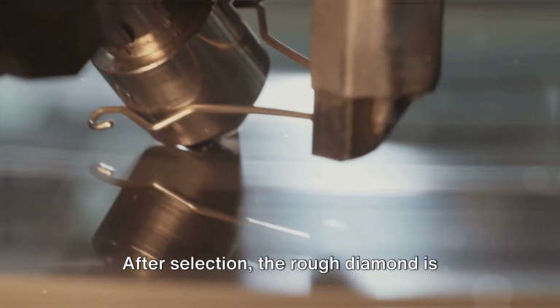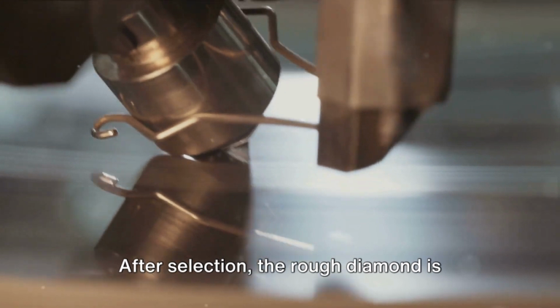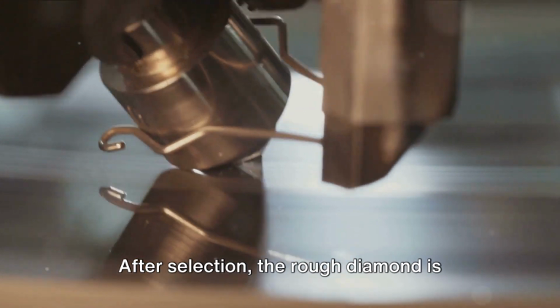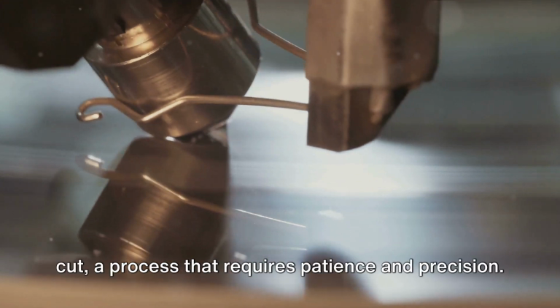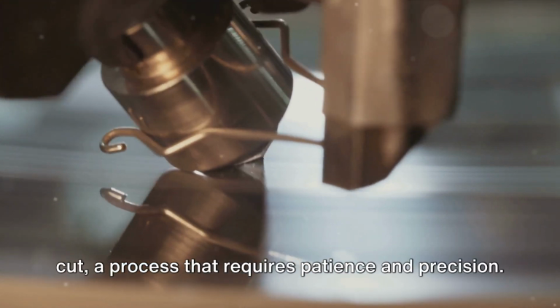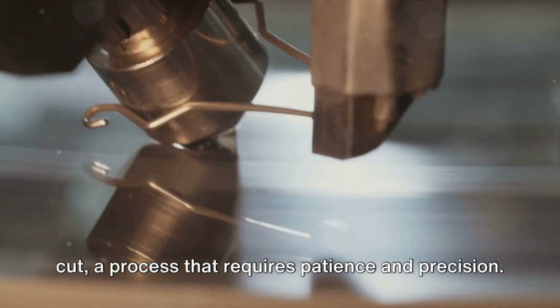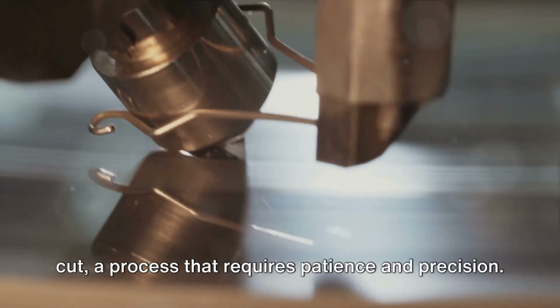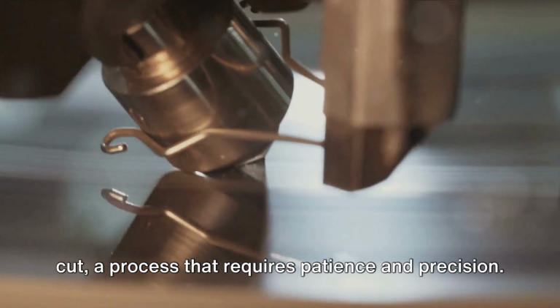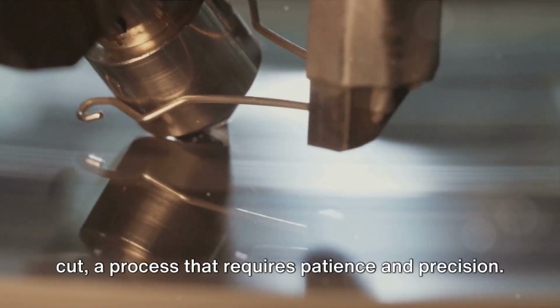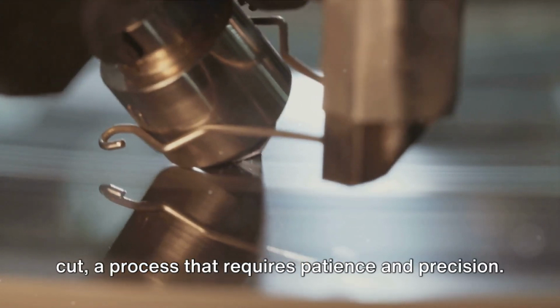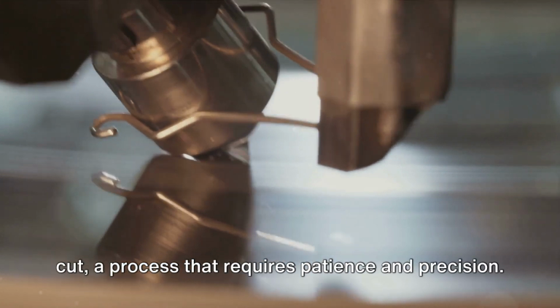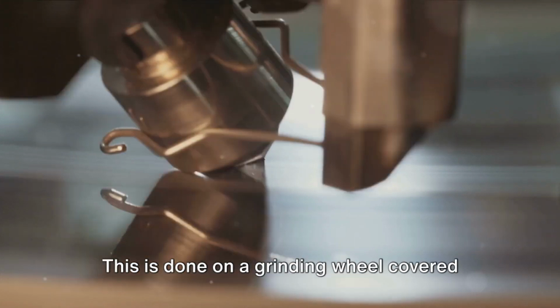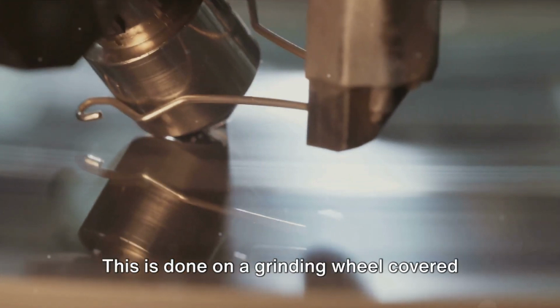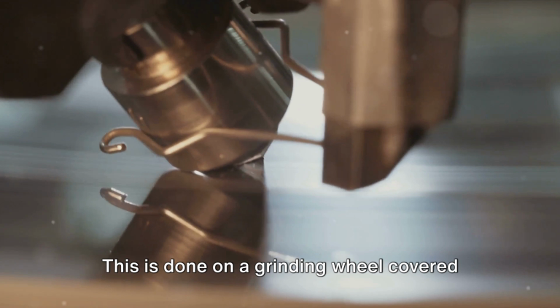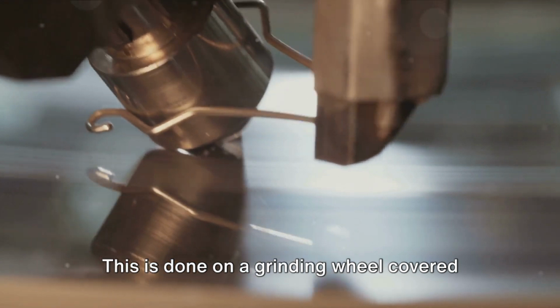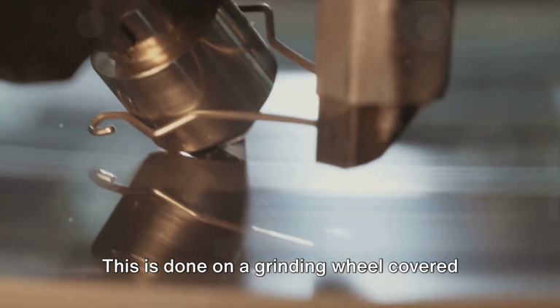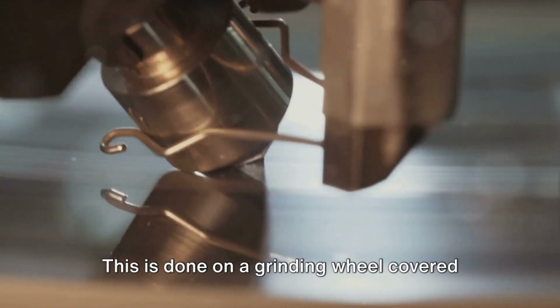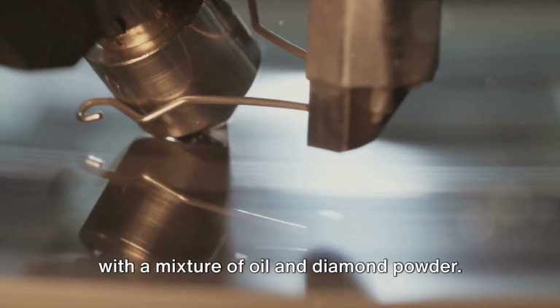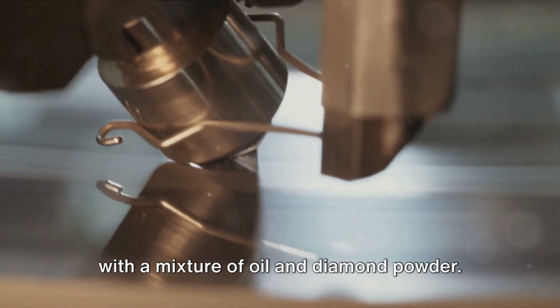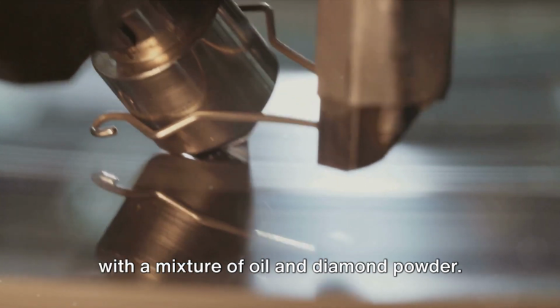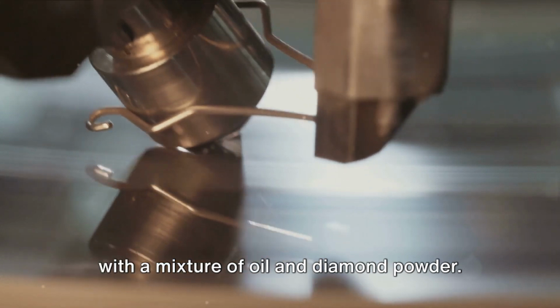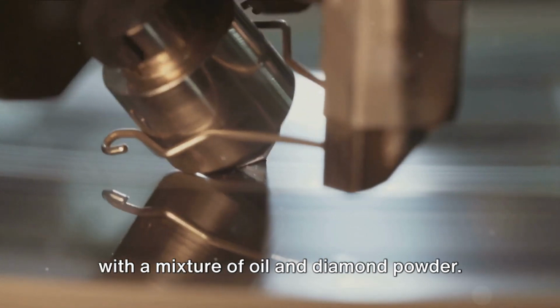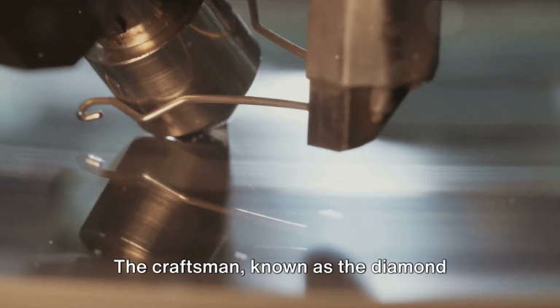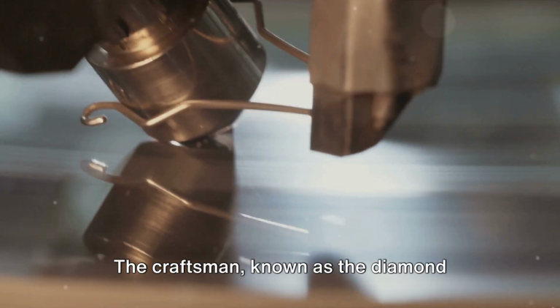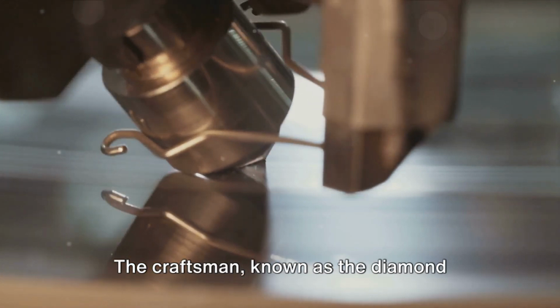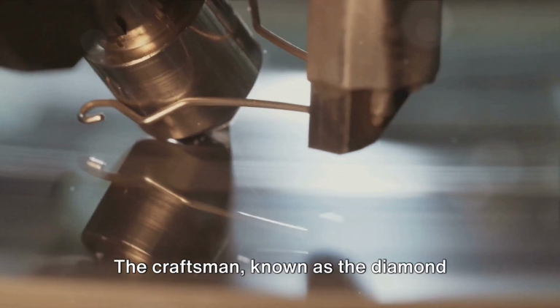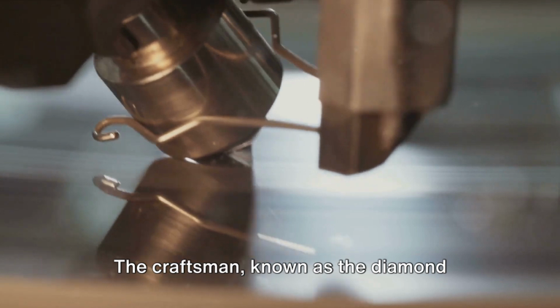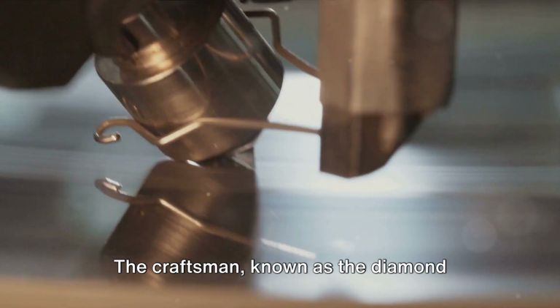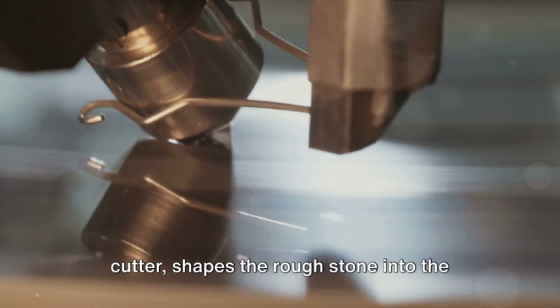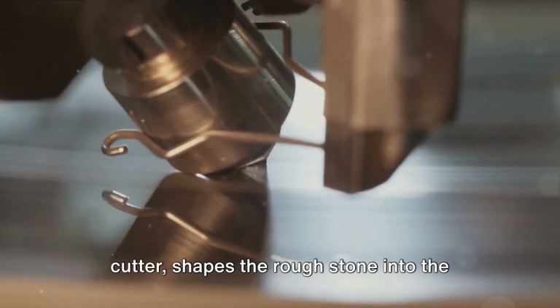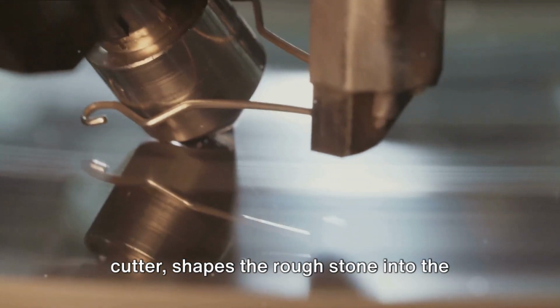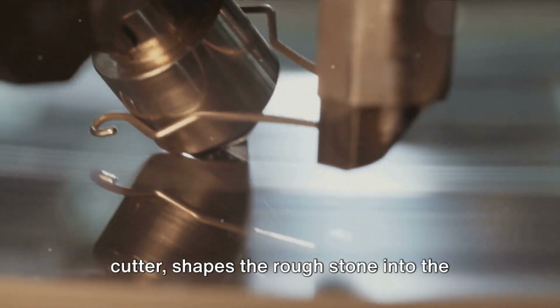After selection, the rough diamond is cut — a process that requires patience and precision. This is done on a grinding wheel covered with a mixture of oil and diamond powder. The craftsman, known as the diamond cutter, shapes the rough stone into the desired form by pressing it against the grinding wheel.